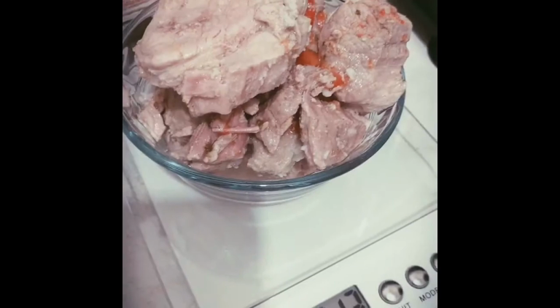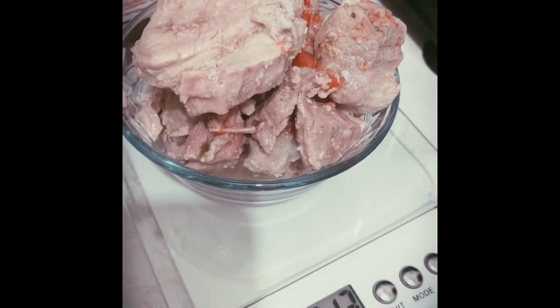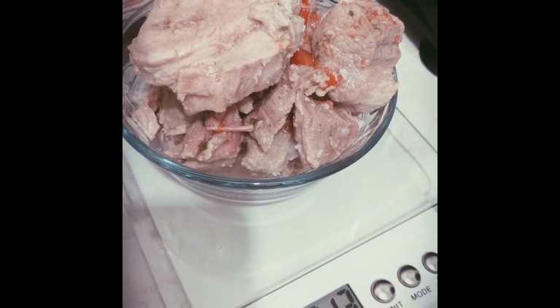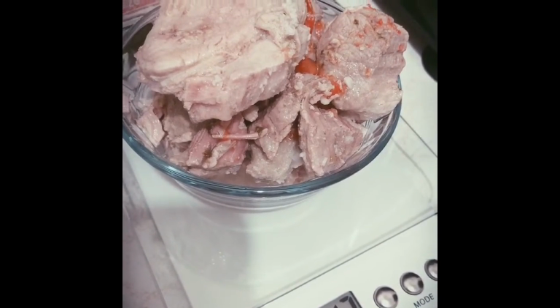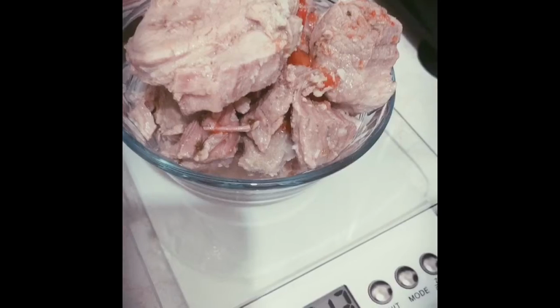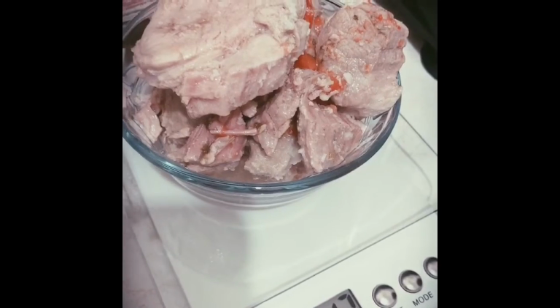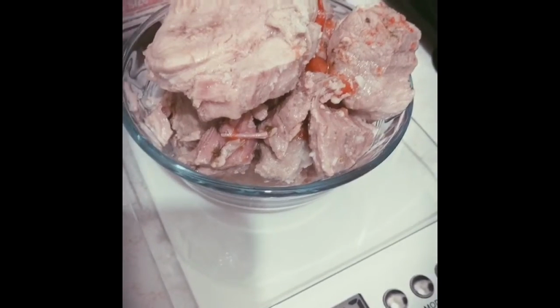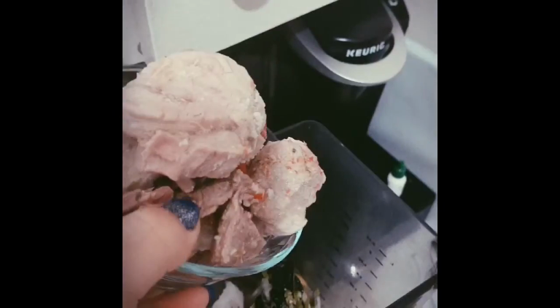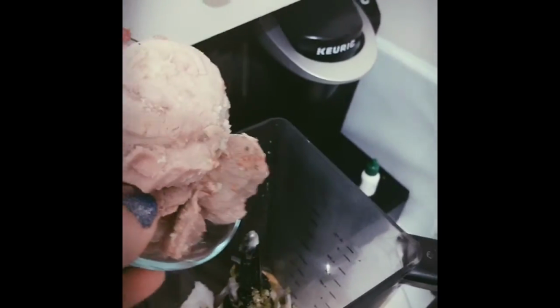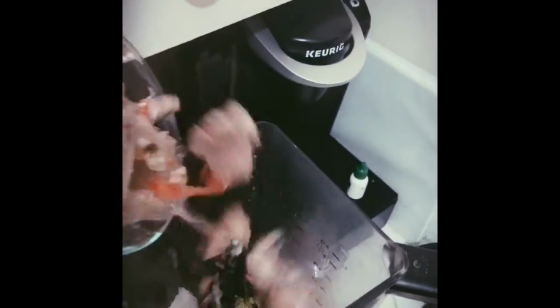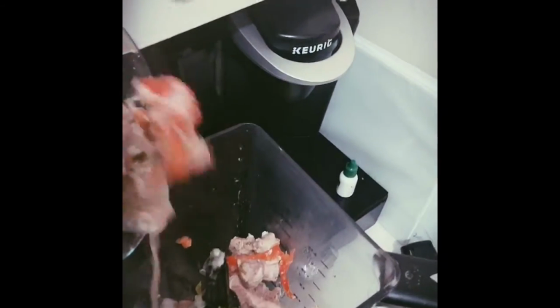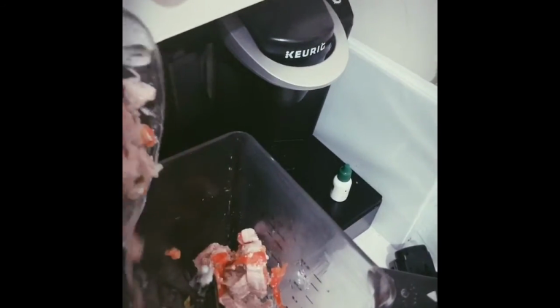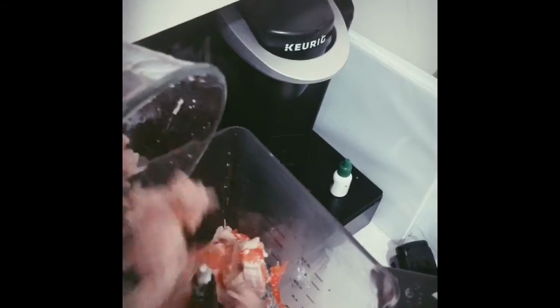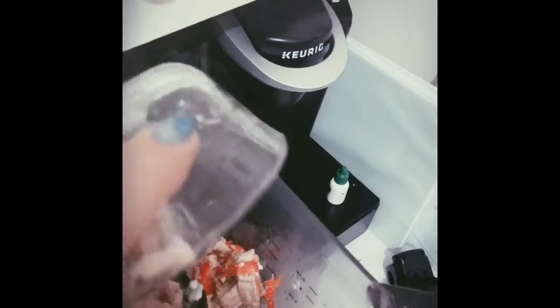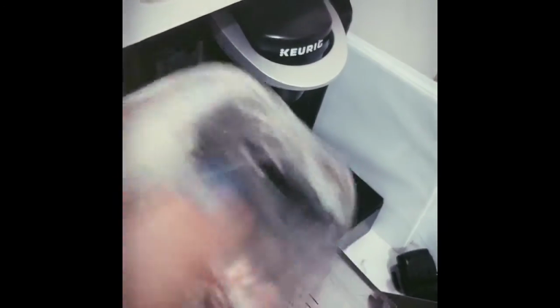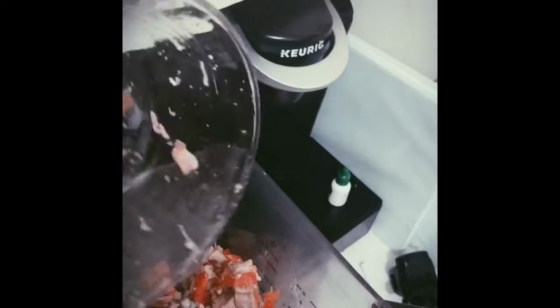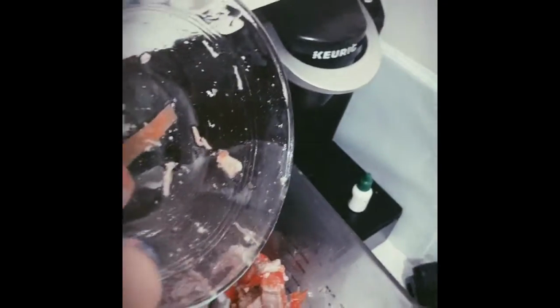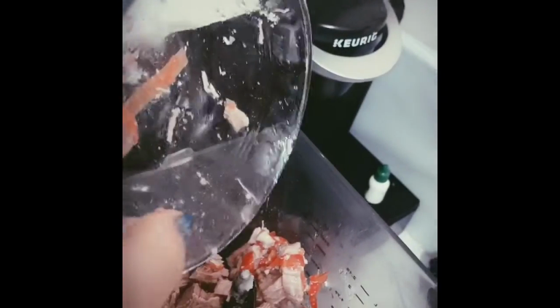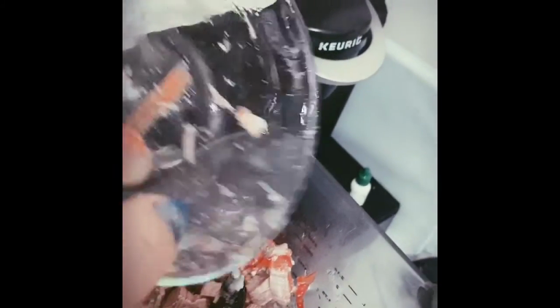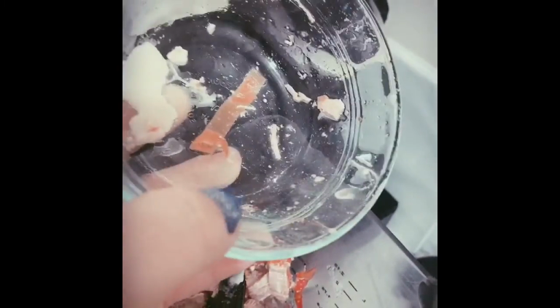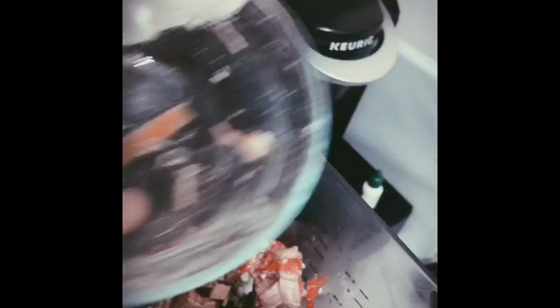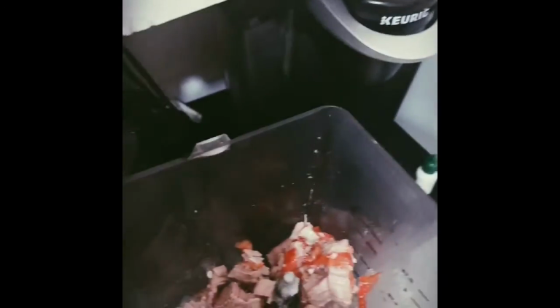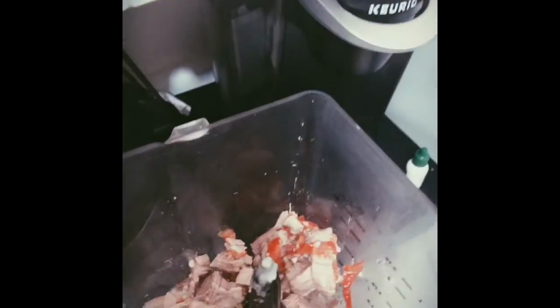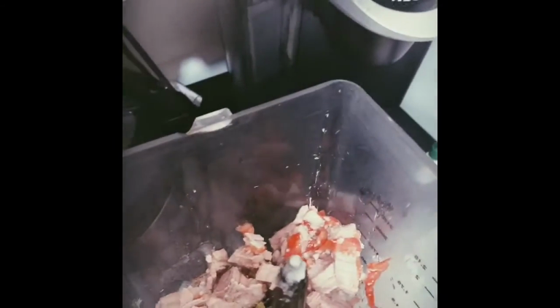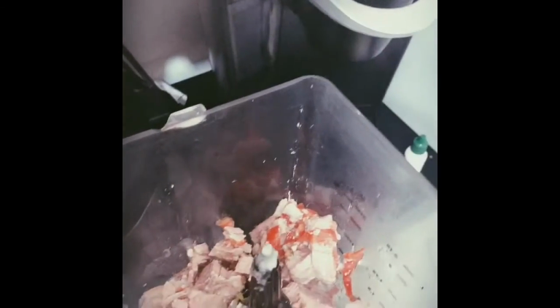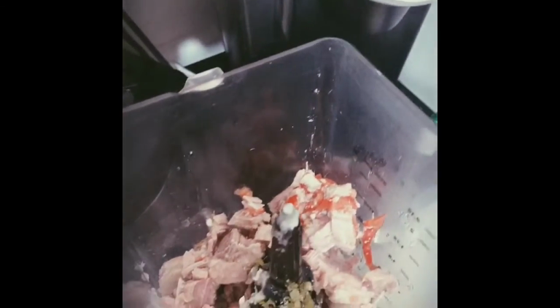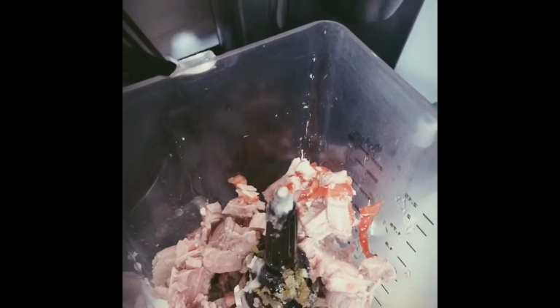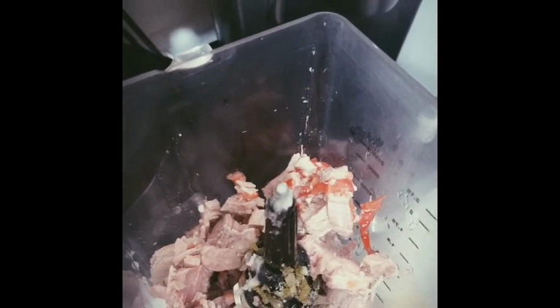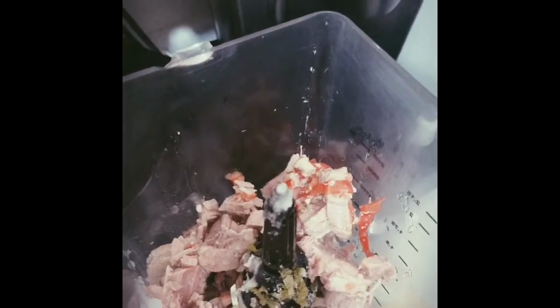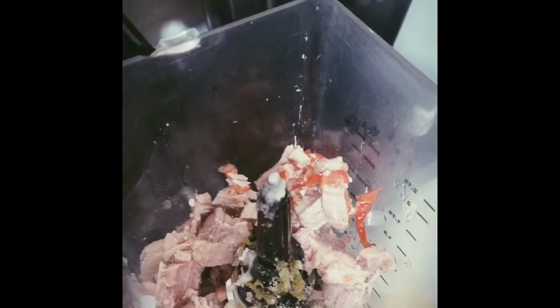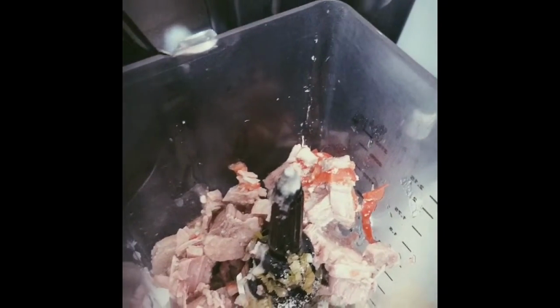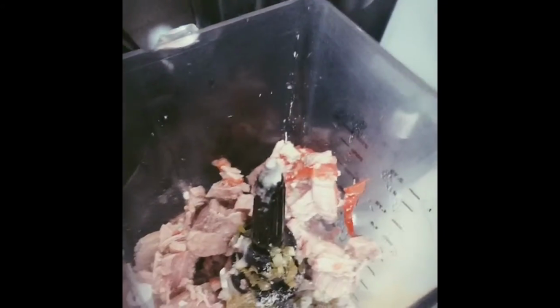Just about 300 grams of meat. You can also use chicken breast, but this is what I have at home, so I'm using pork. You can use whatever meat you like.